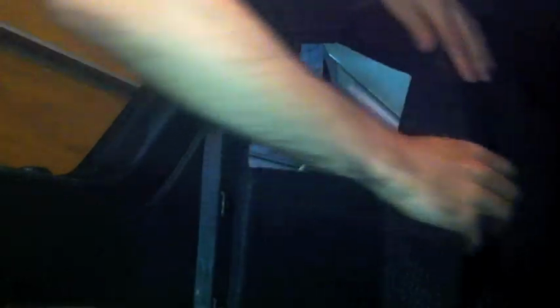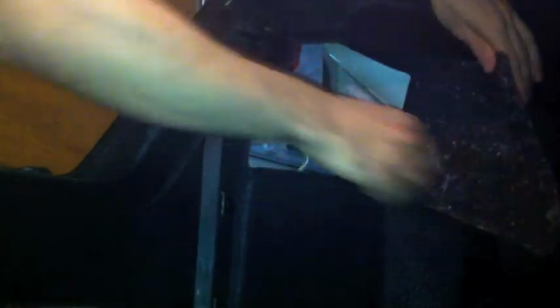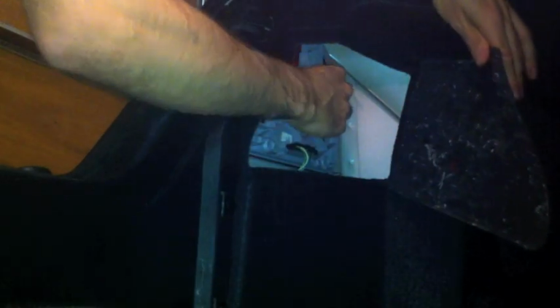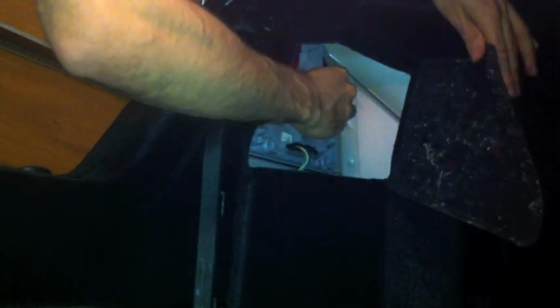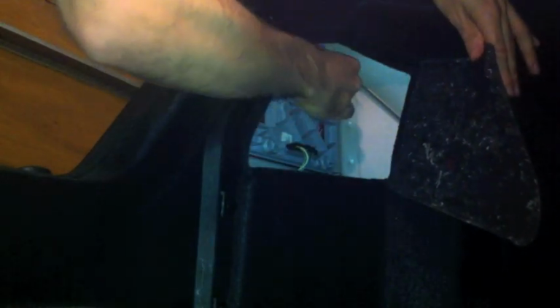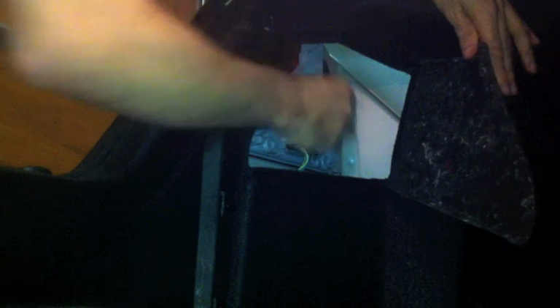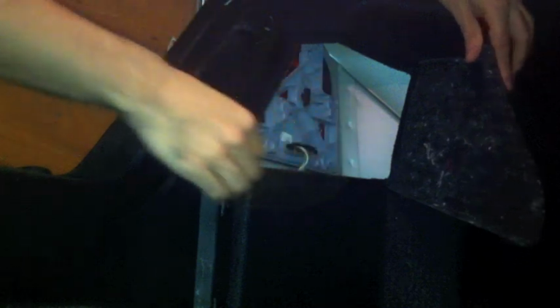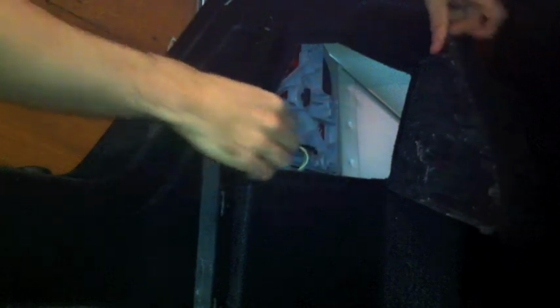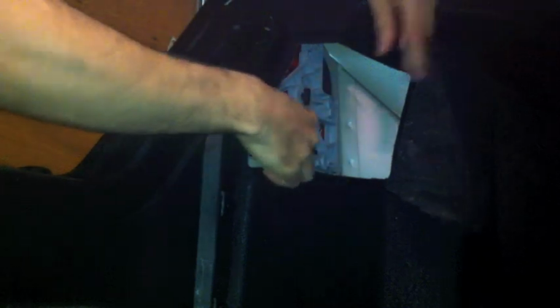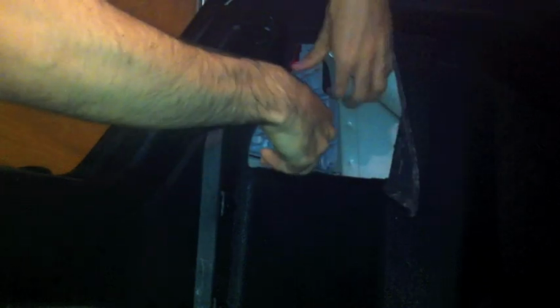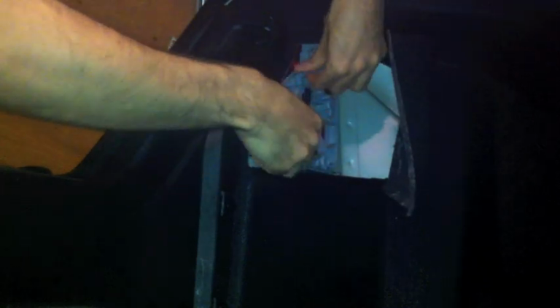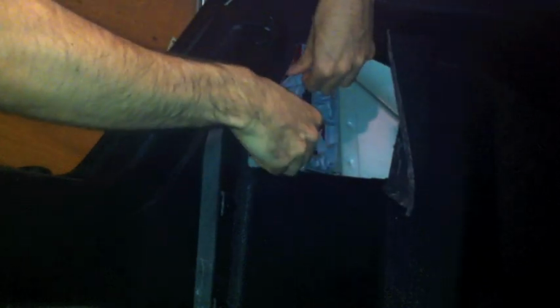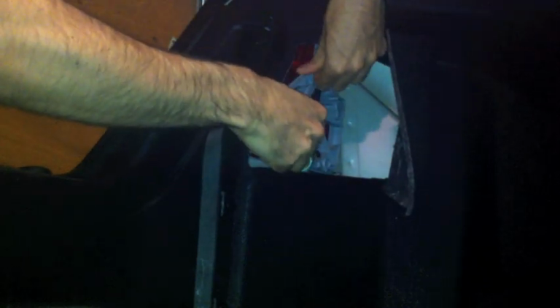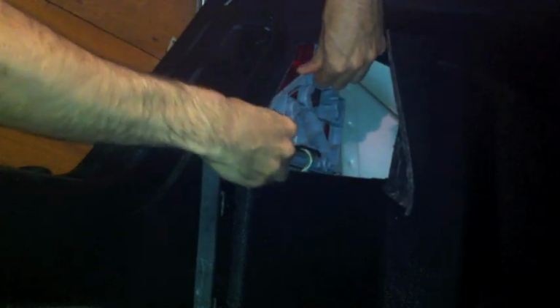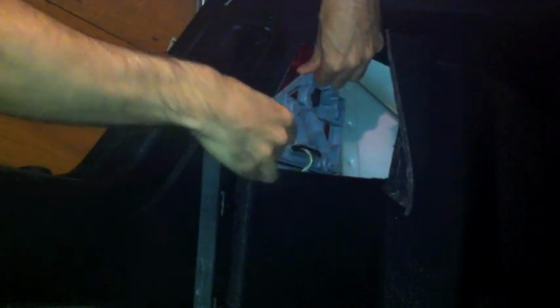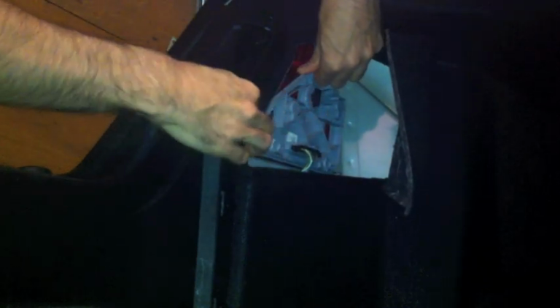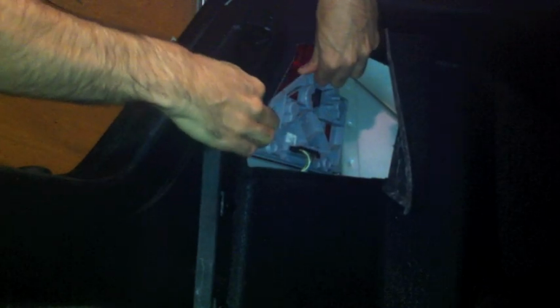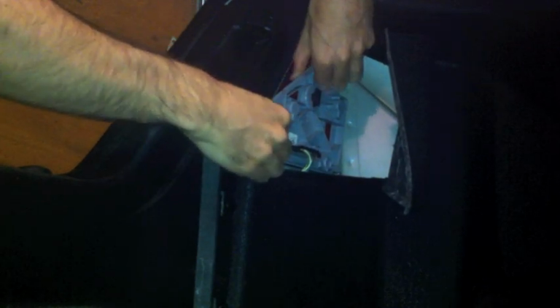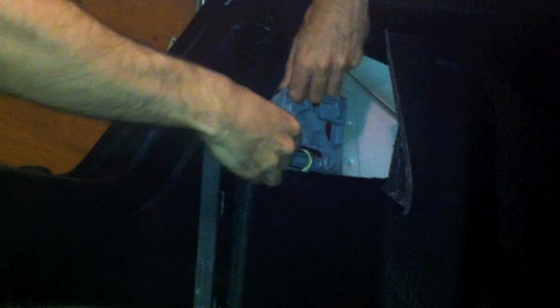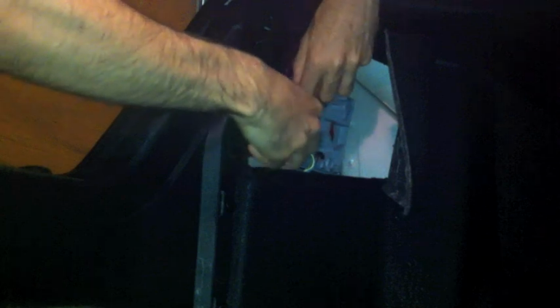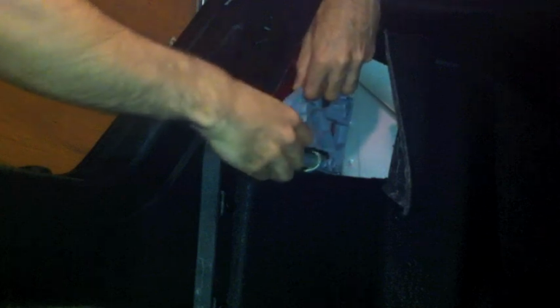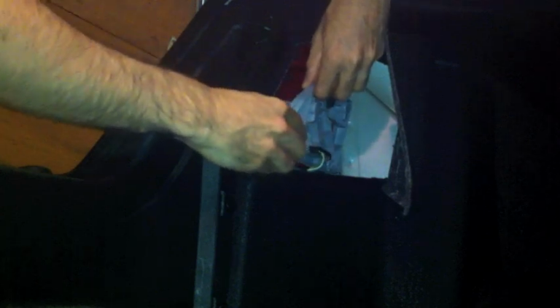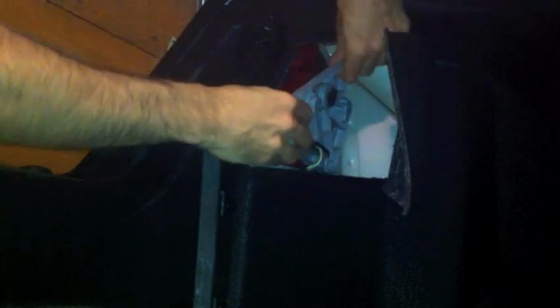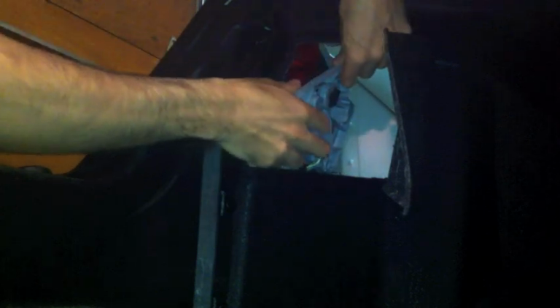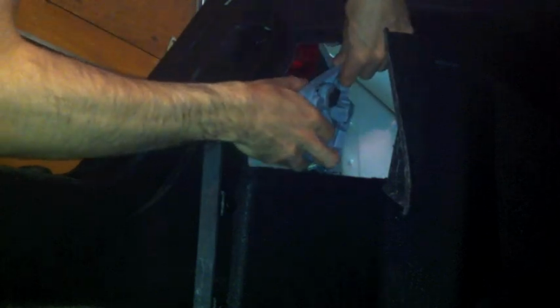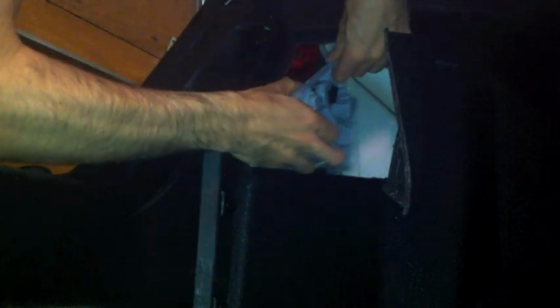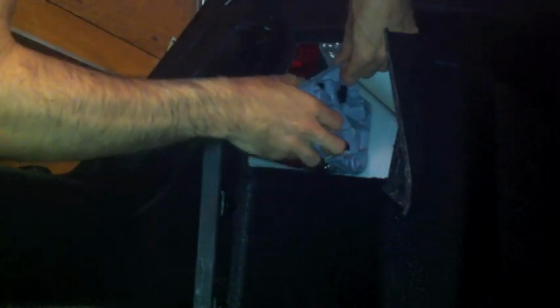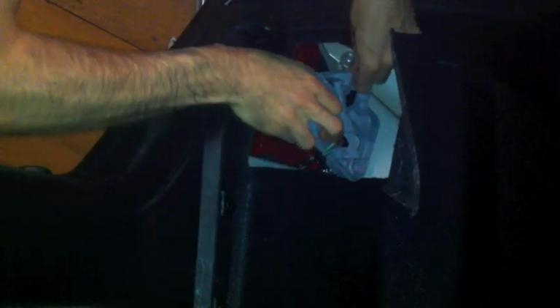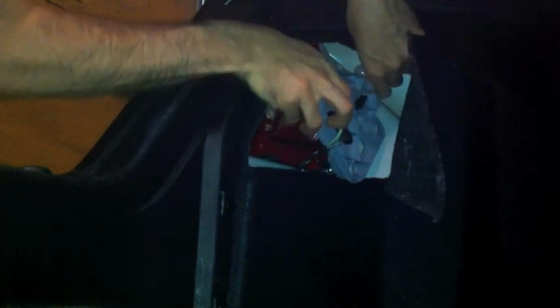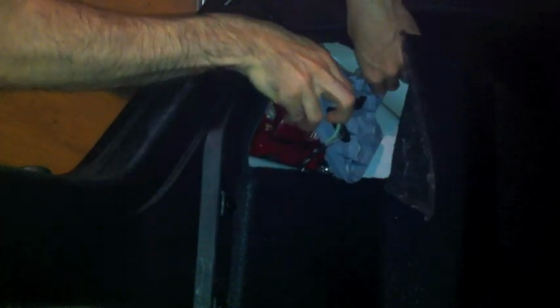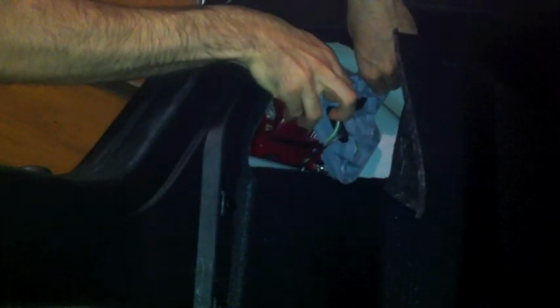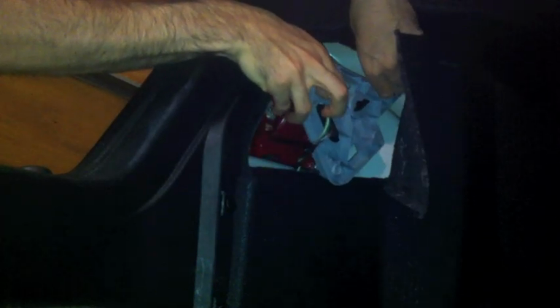Pop the trunk and open up the light panel behind the taillights. You might have to unscrew a few screws to get your socket board out, but on this car there is just a black knob to turn counter-clockwise. It might require a little wiggling to get it out.